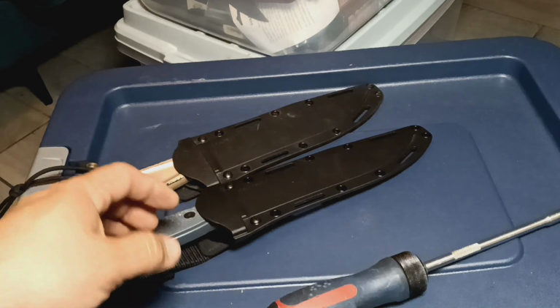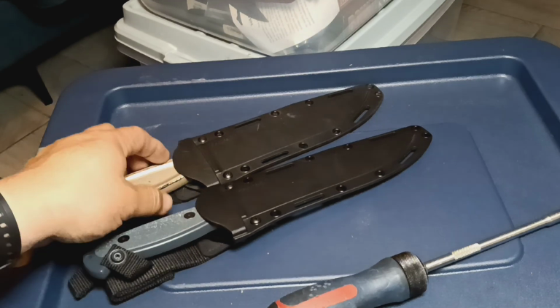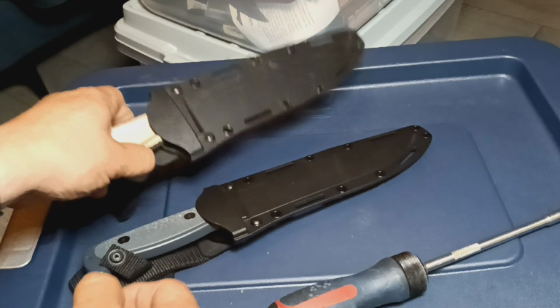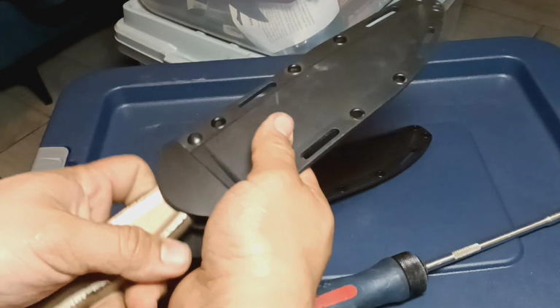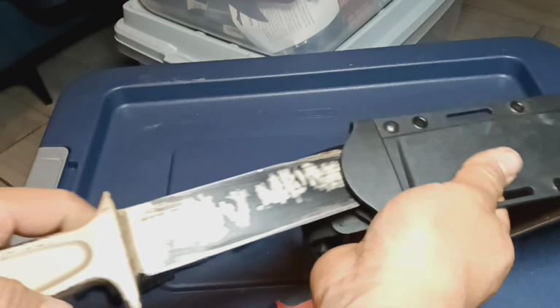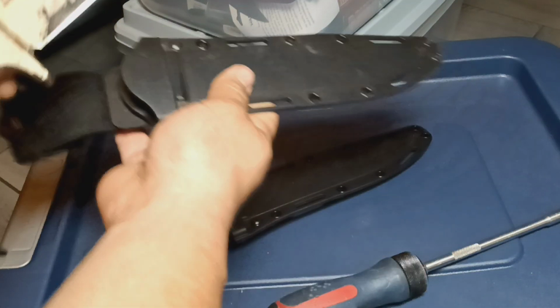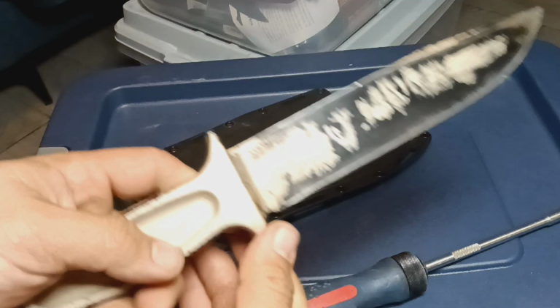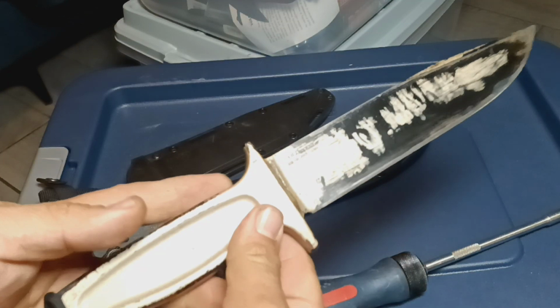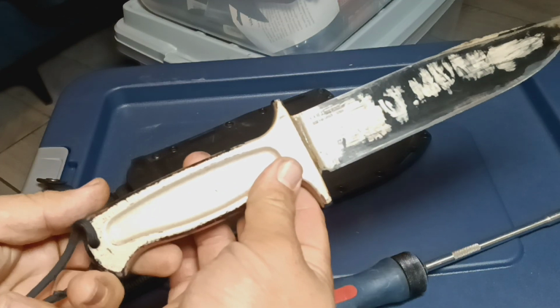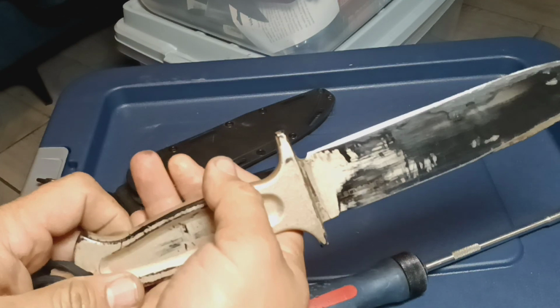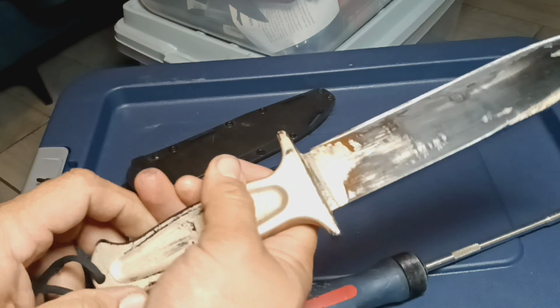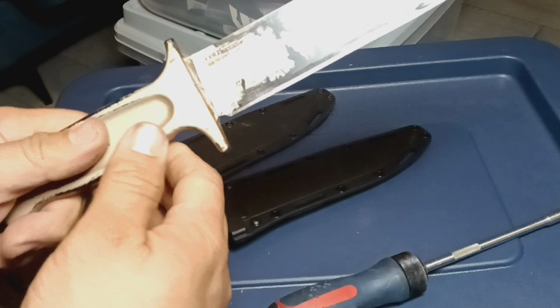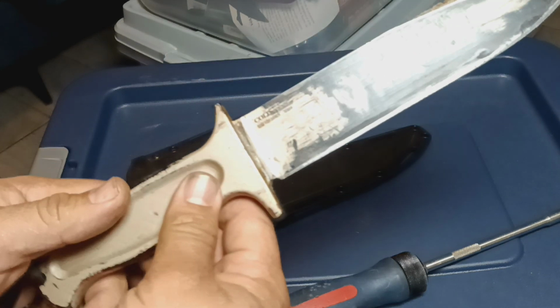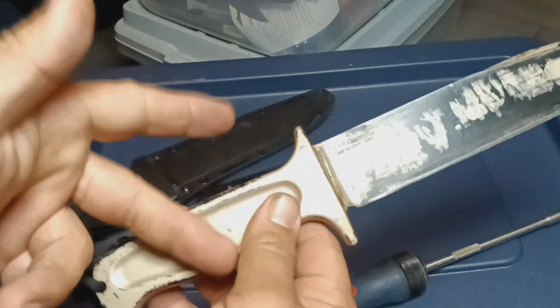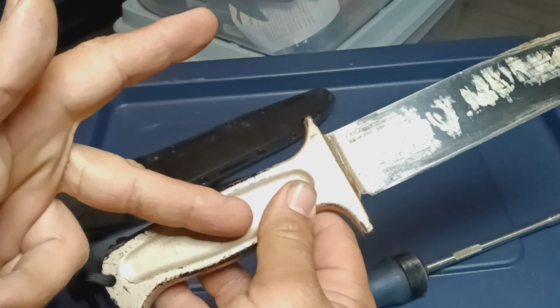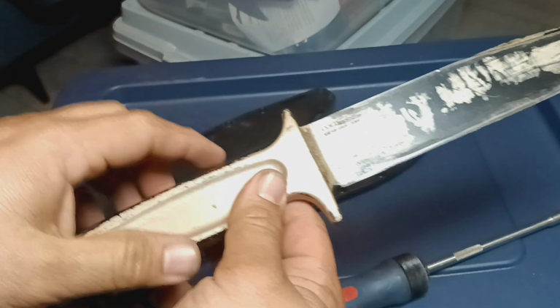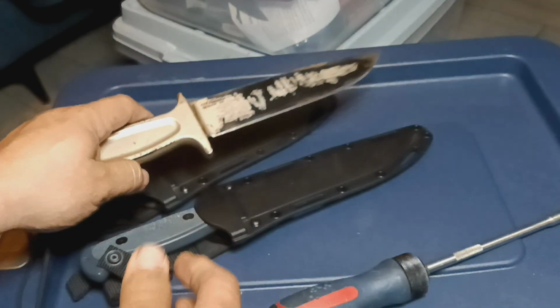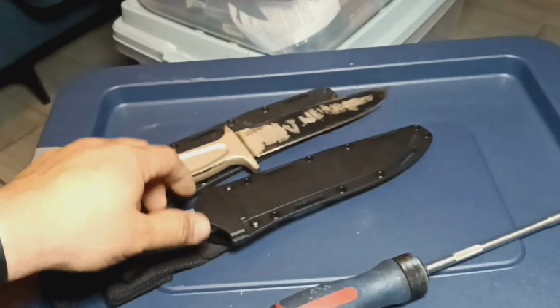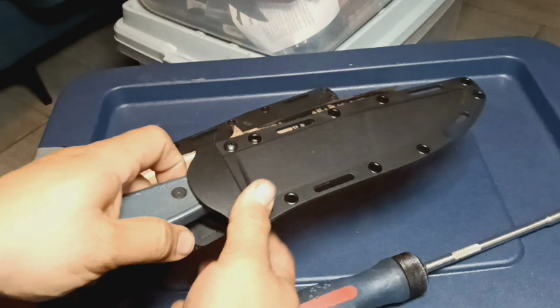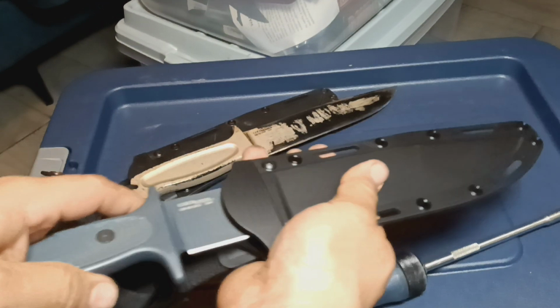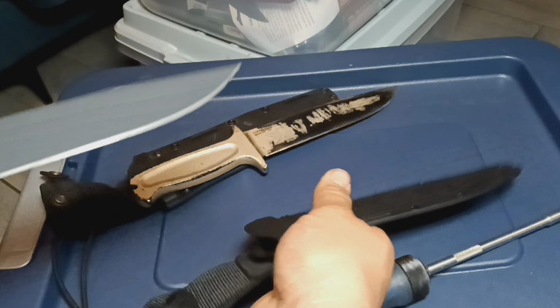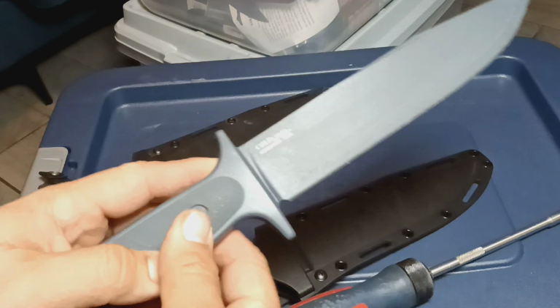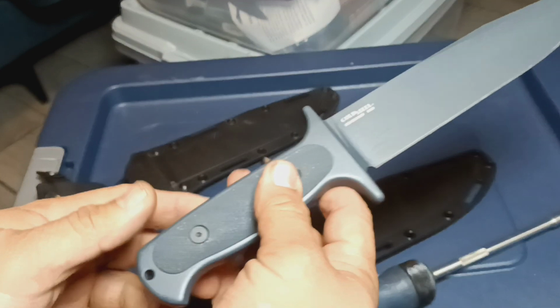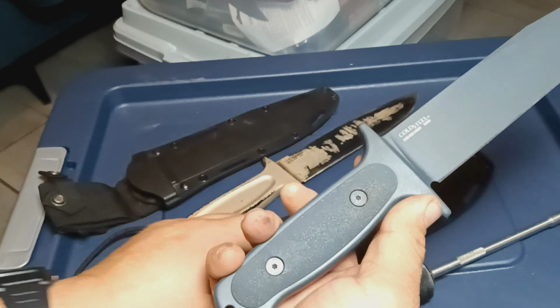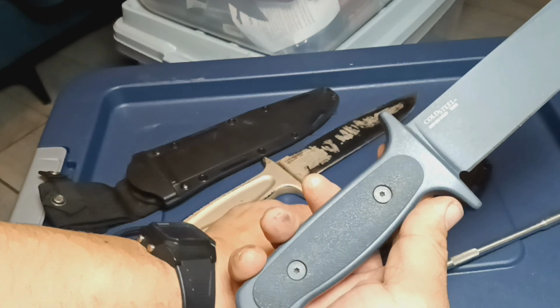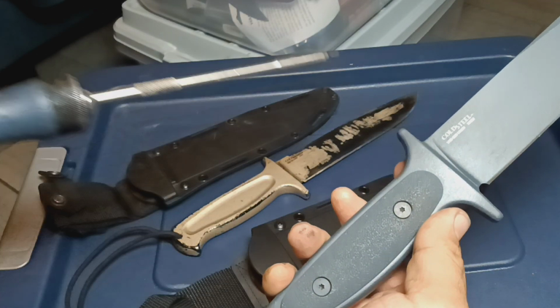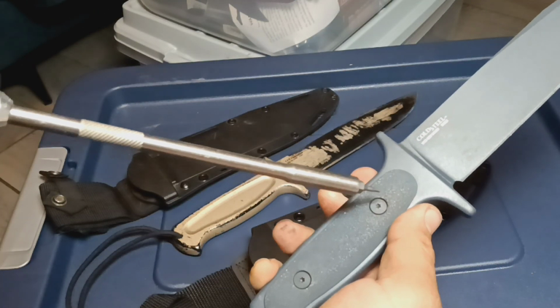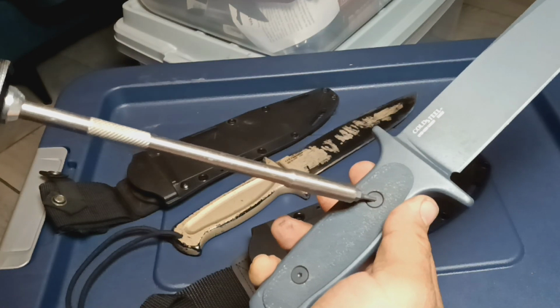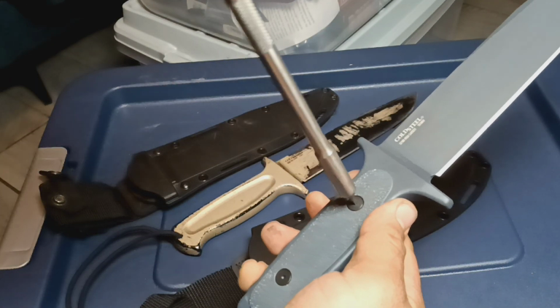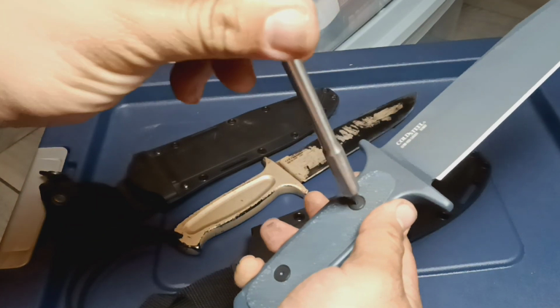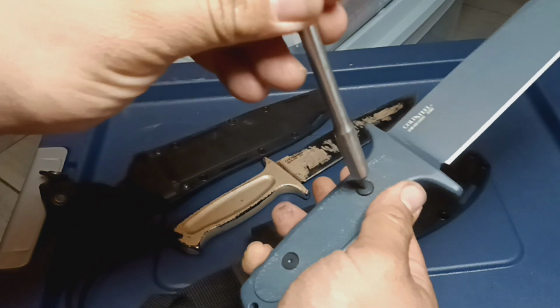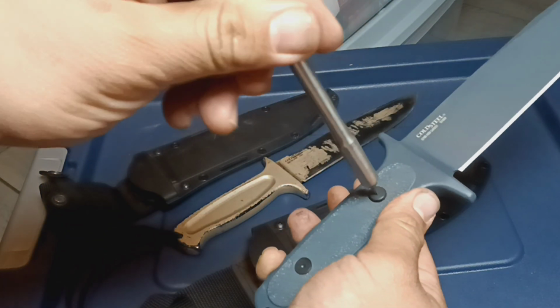Hey, what's up YouTube? We have the Cold Steel Drop Forged Survivalist from Cold Steel. I have two of them — the one with the solid handle and the one with the hollow handle. And we're going to find out if it does have a hollow handle right now.